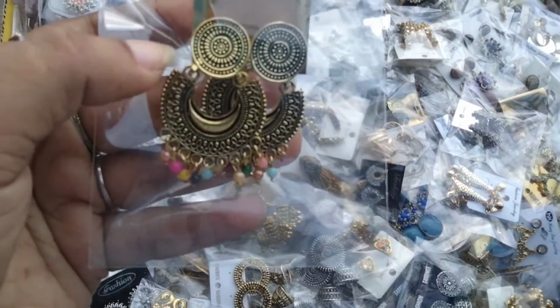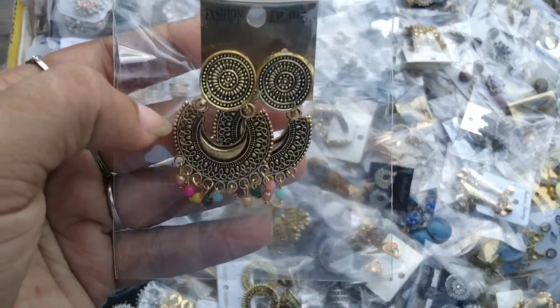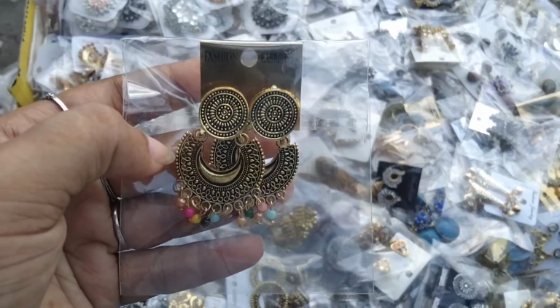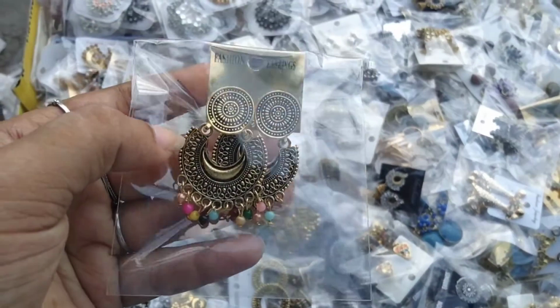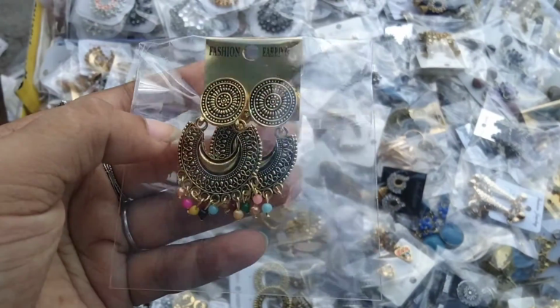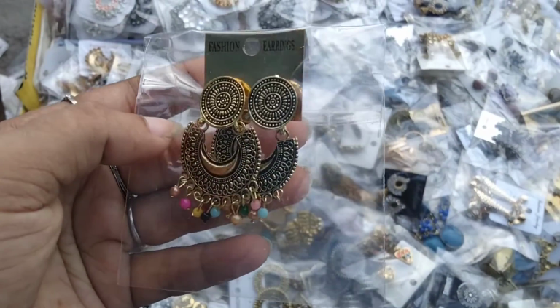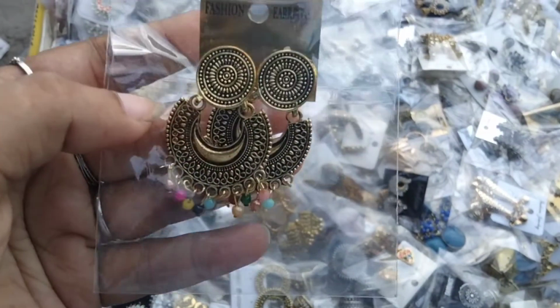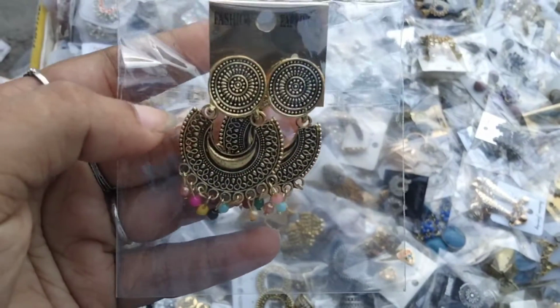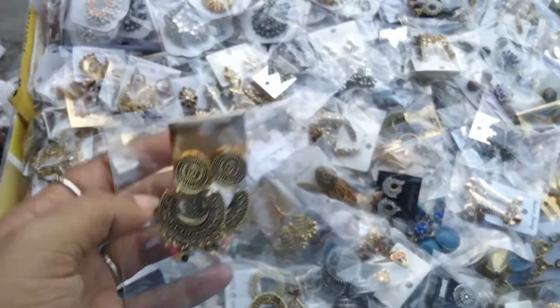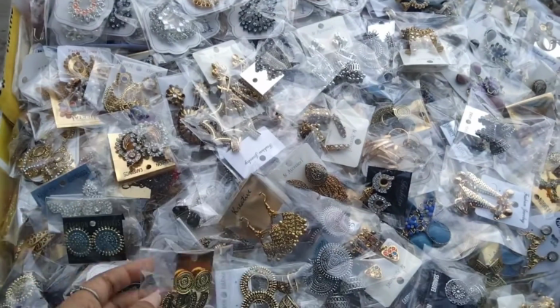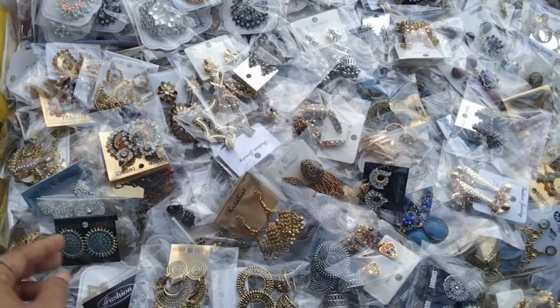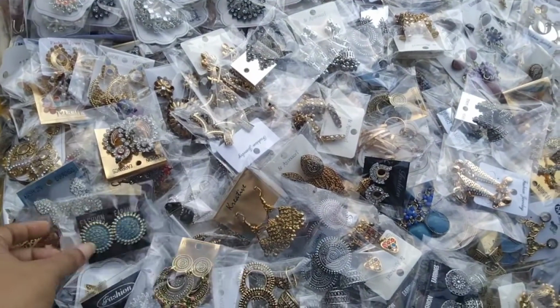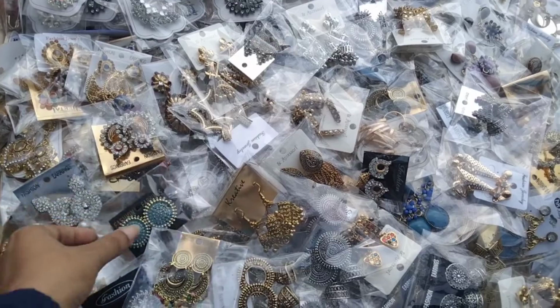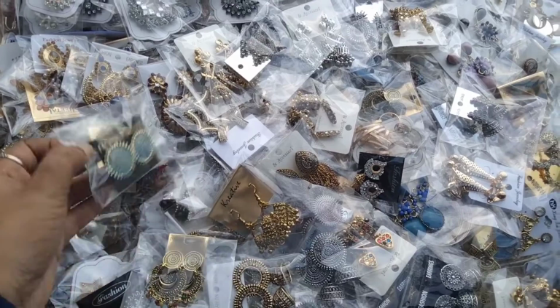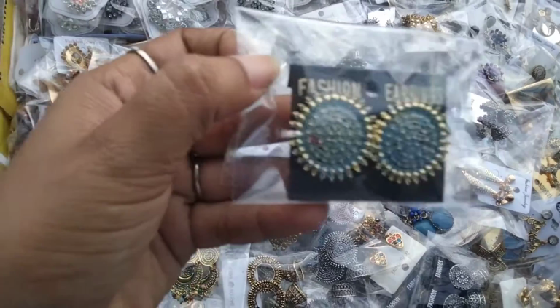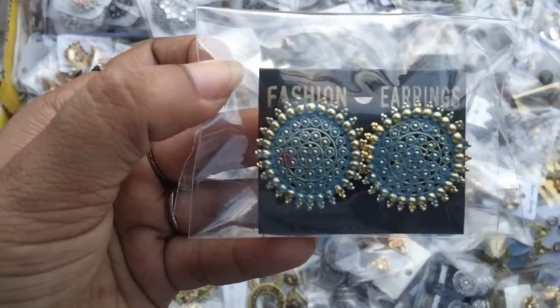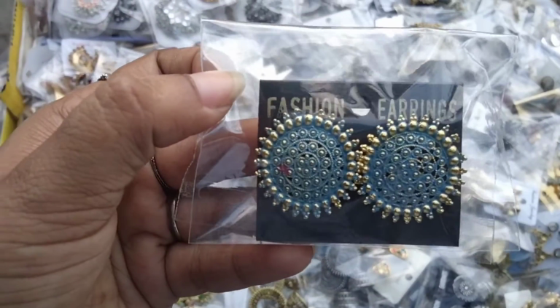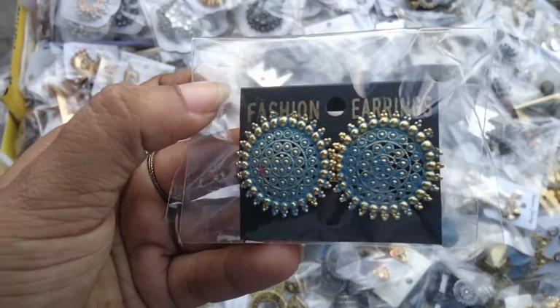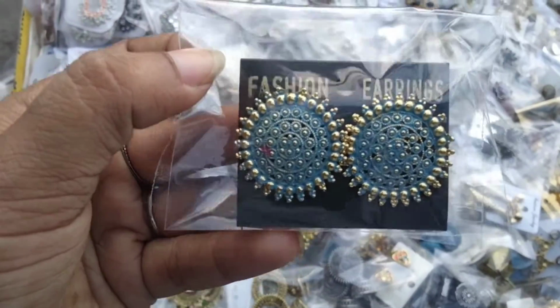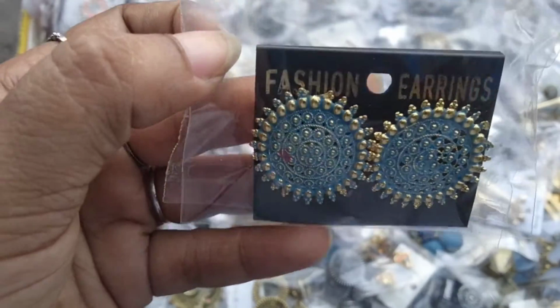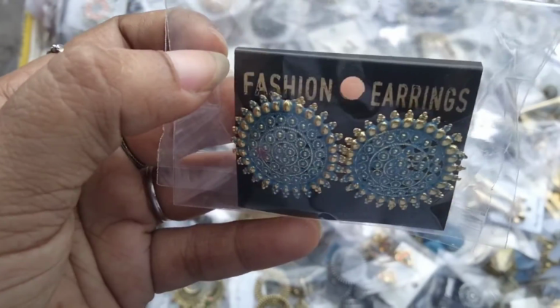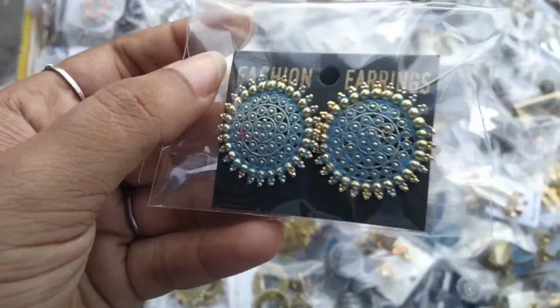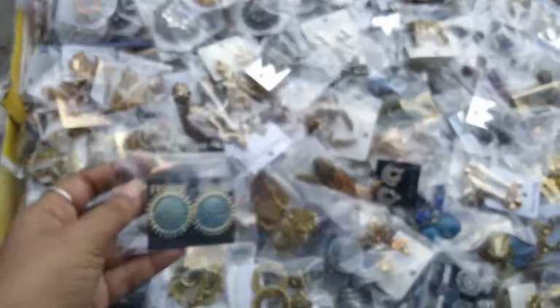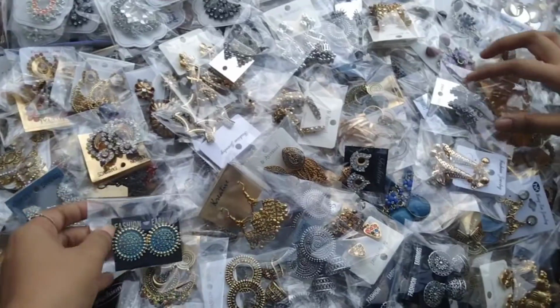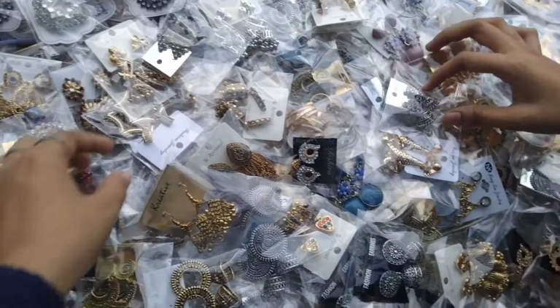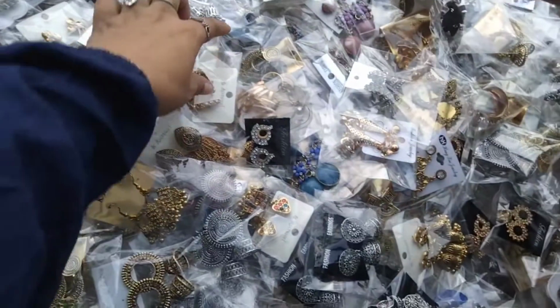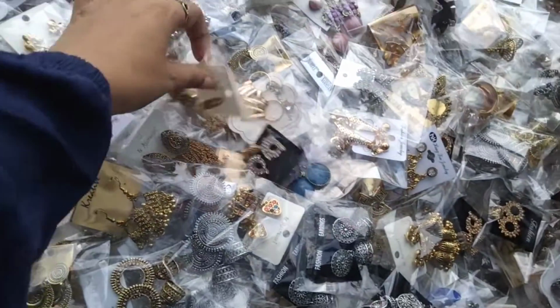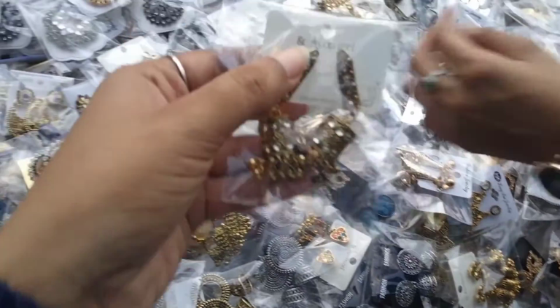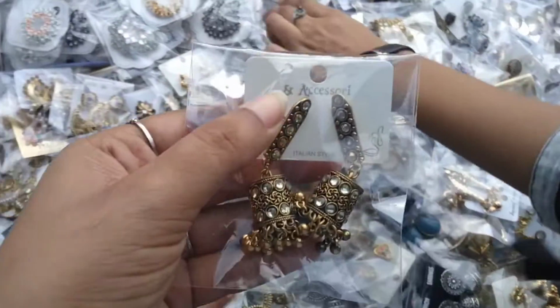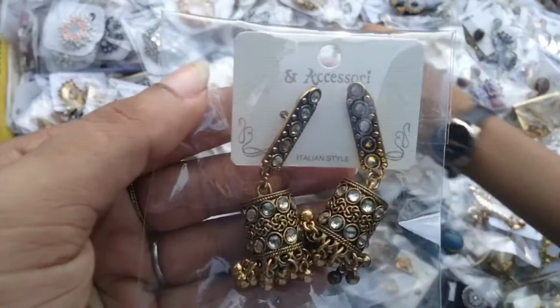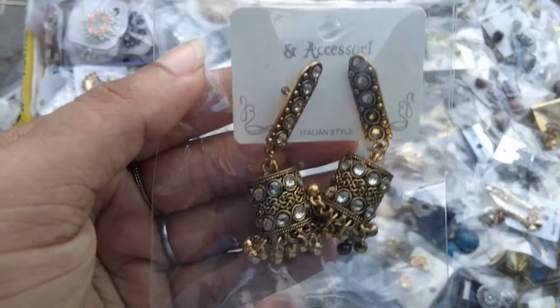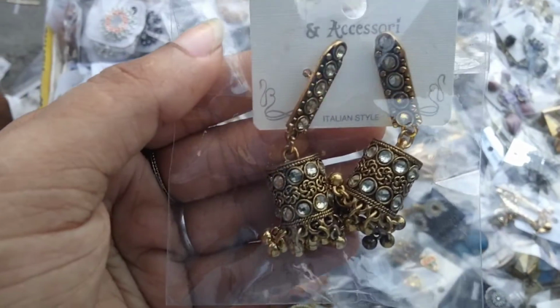This is an earring. This is a matte color. This is a top matte color. This is a huge collection. It is a fair color.